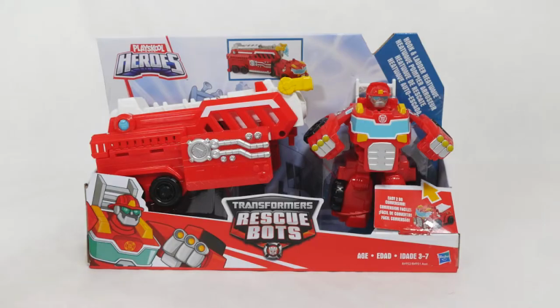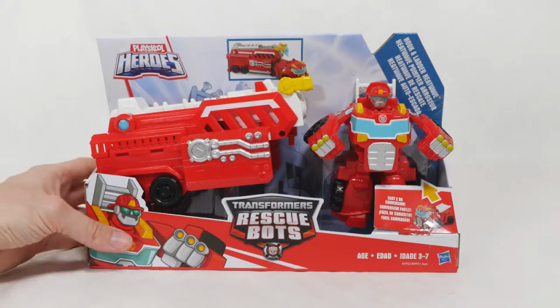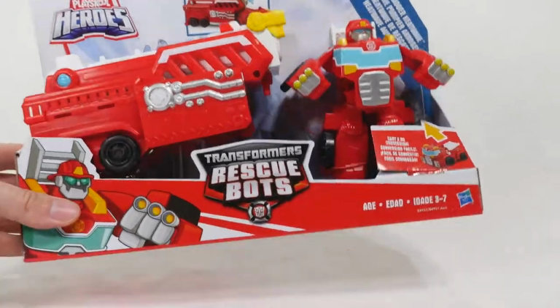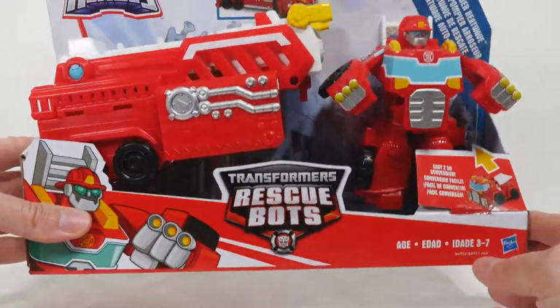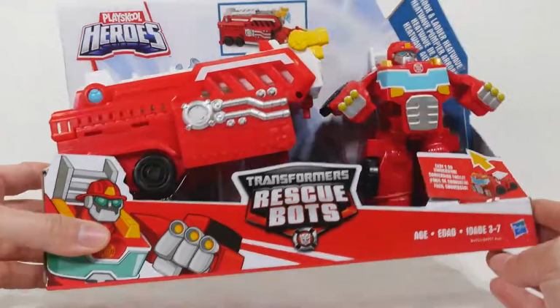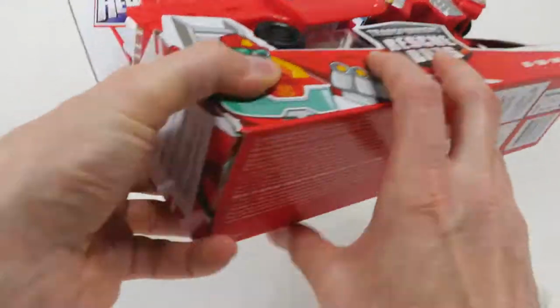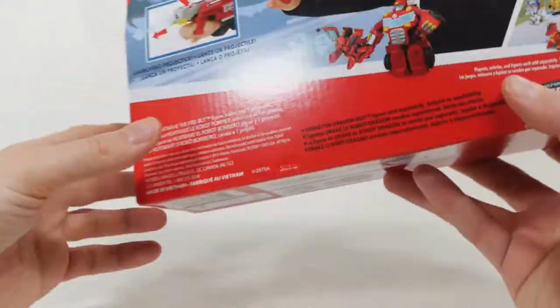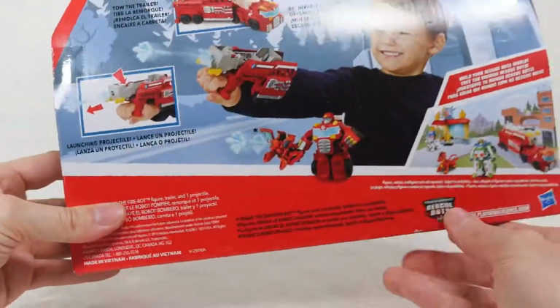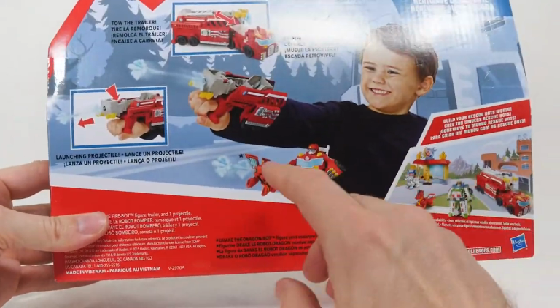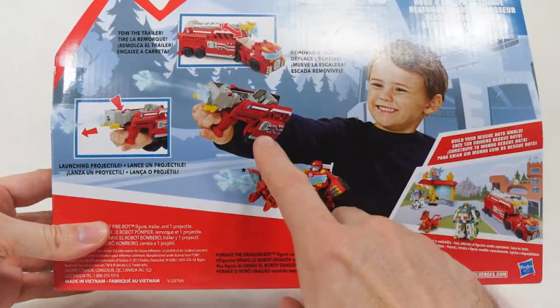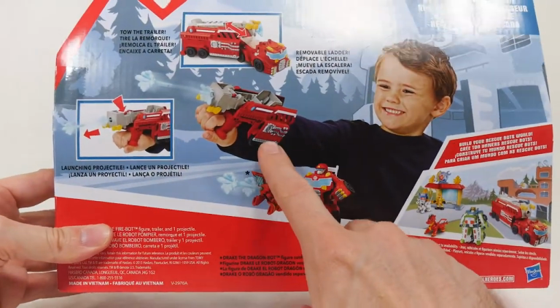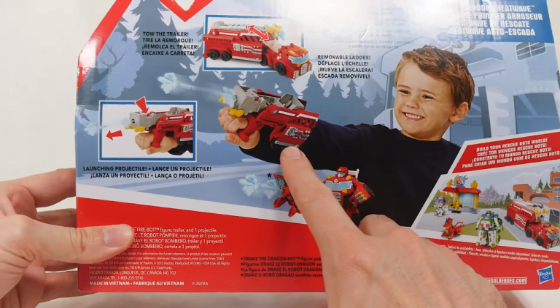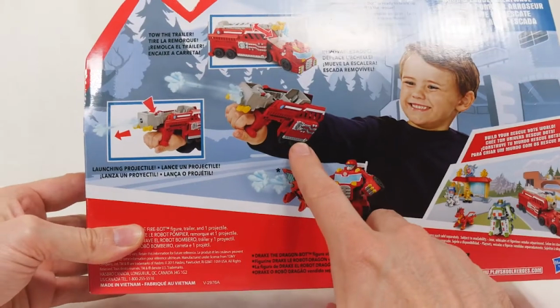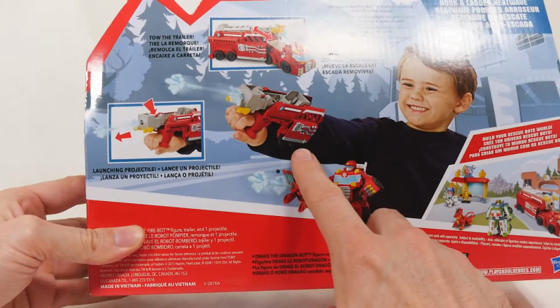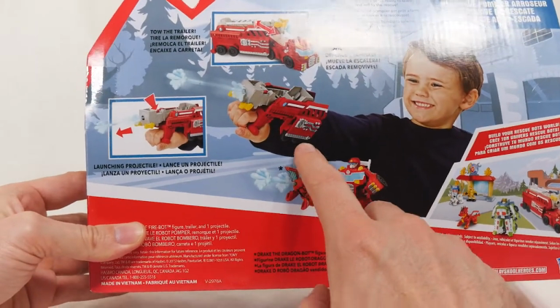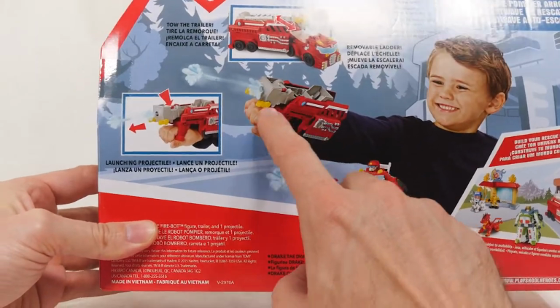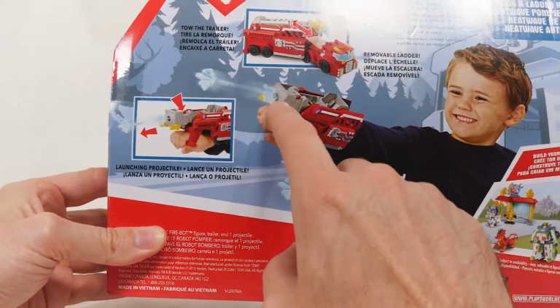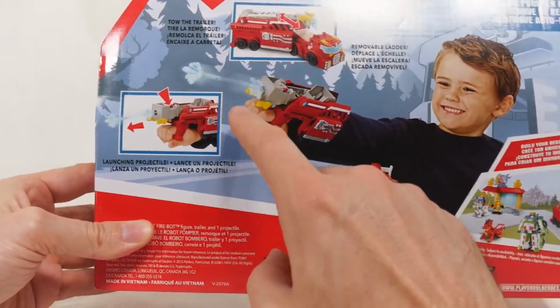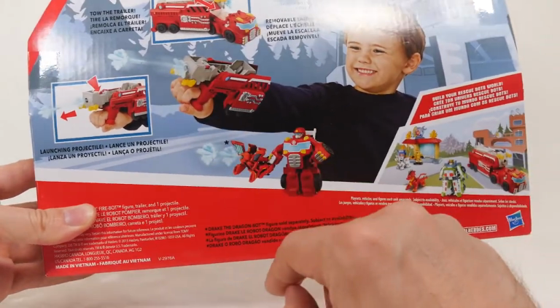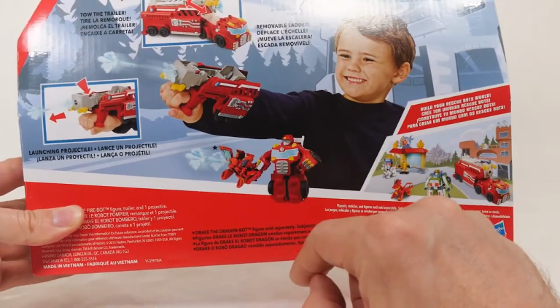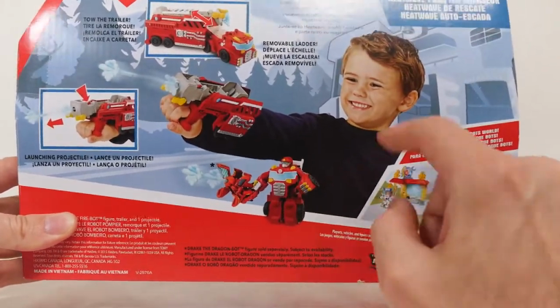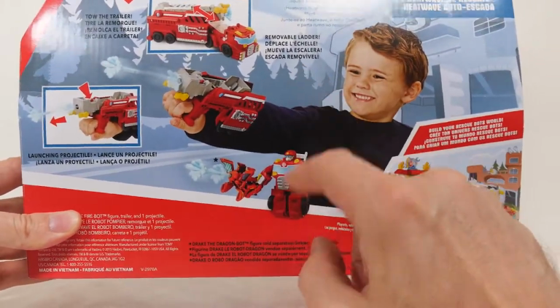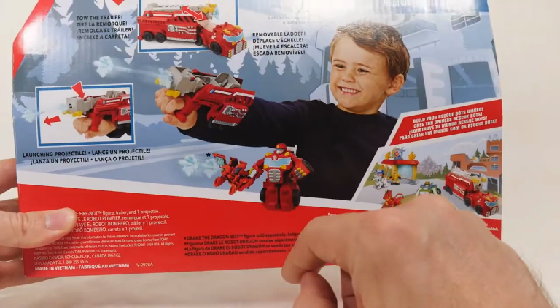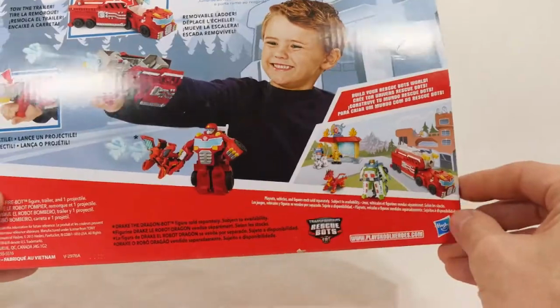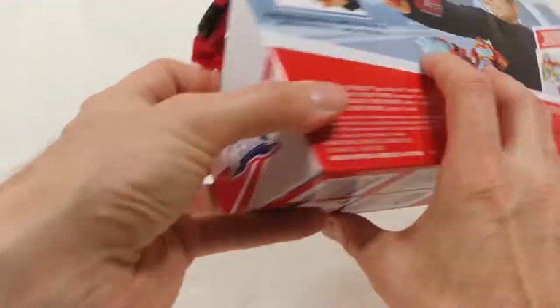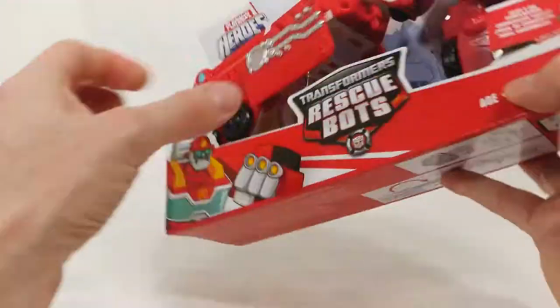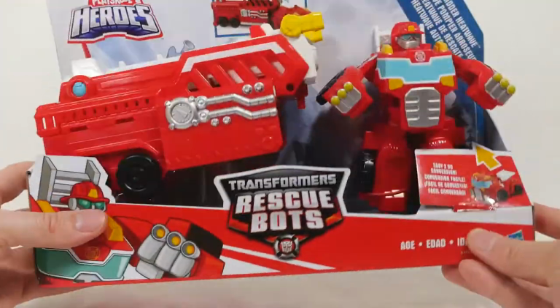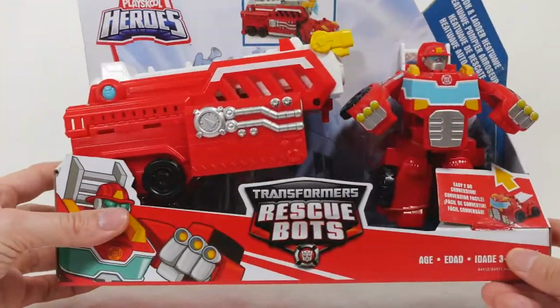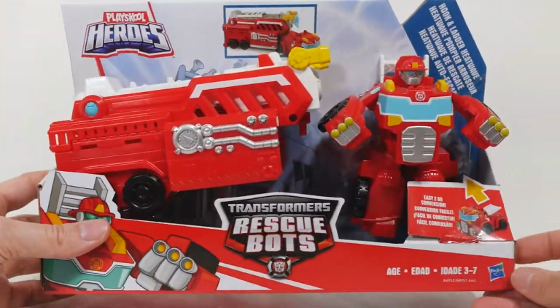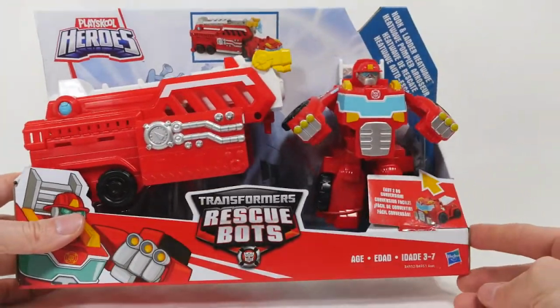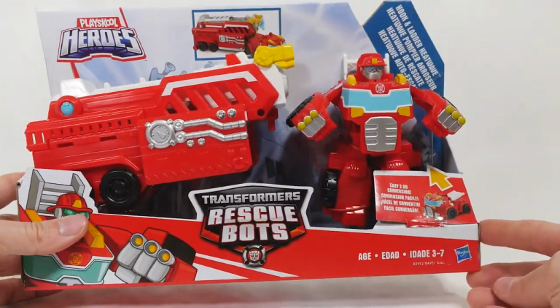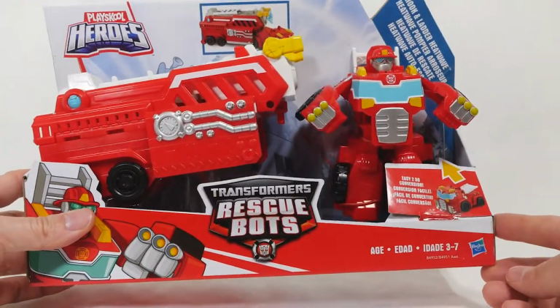Of course it's a big fire truck but it can also convert back here. You can take the trailer and convert it into kind of a launcher to shoot these projectiles out. It's got a removable ladder and Heatwave turns into his Transformer Bot self.